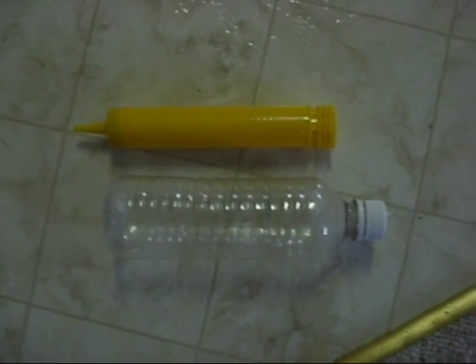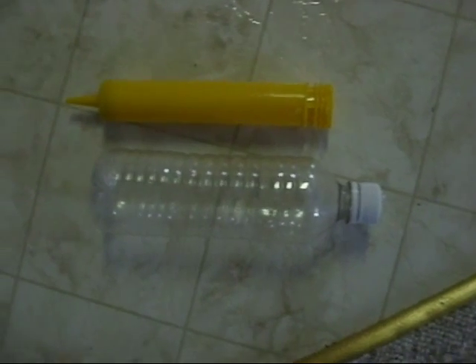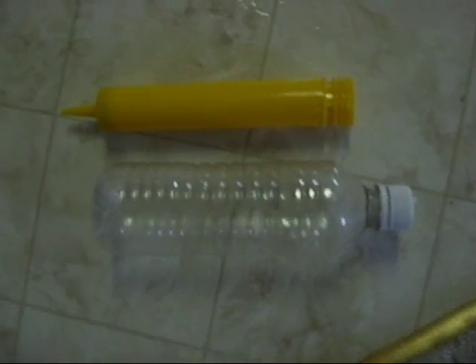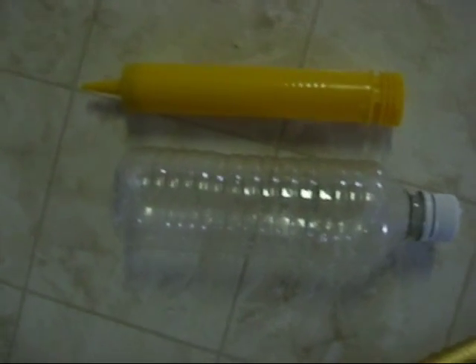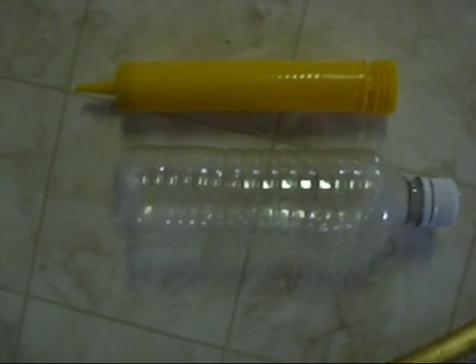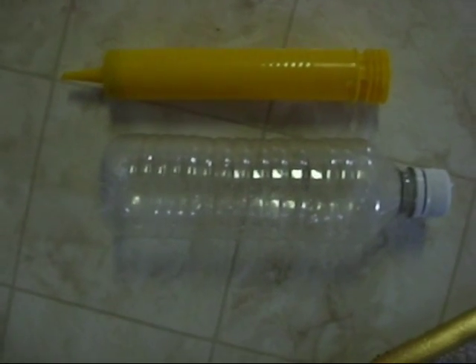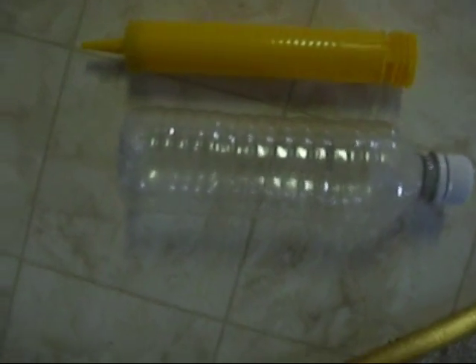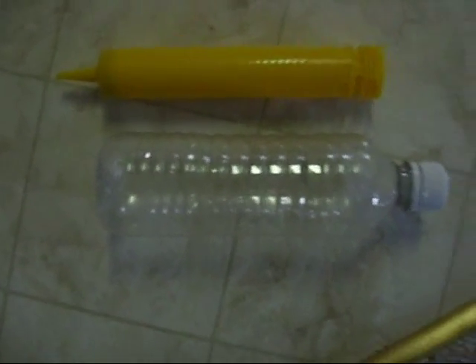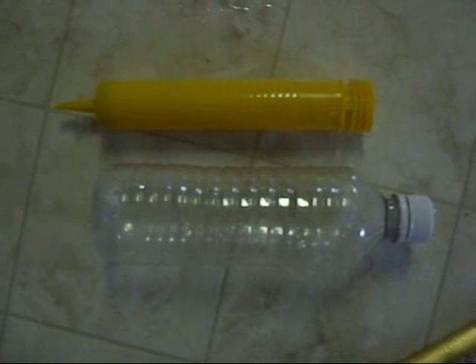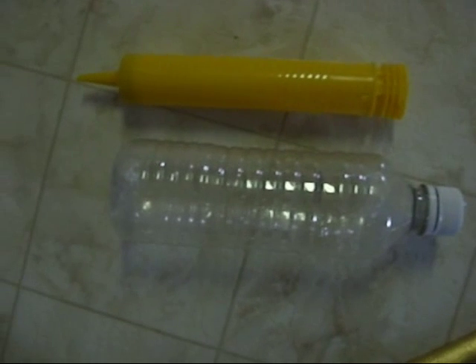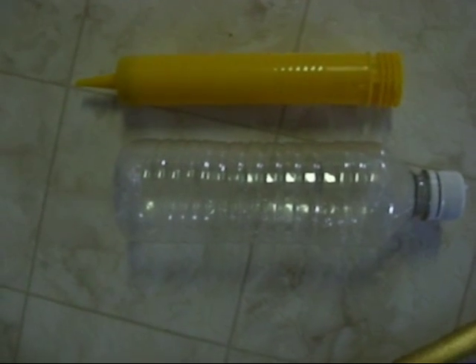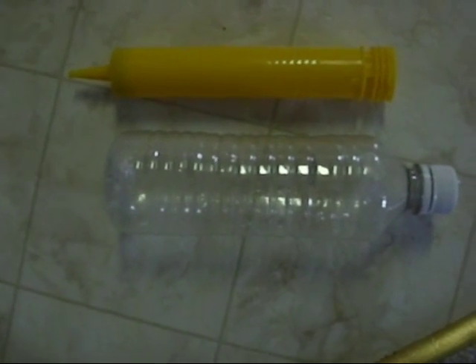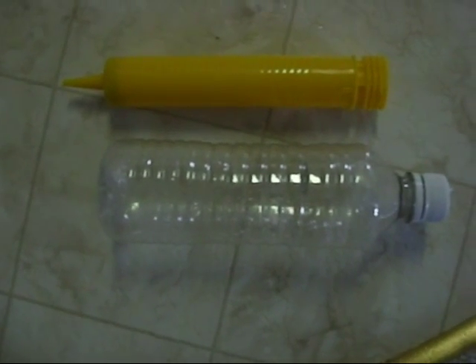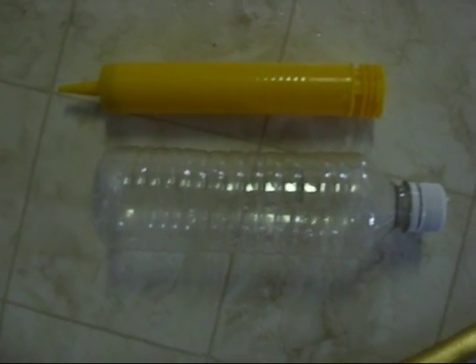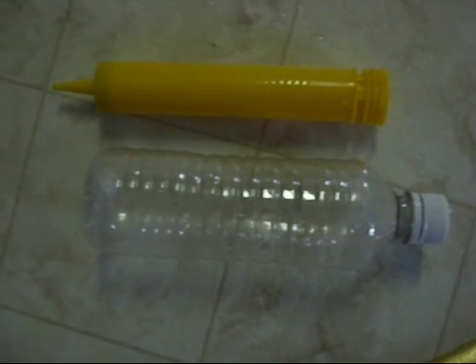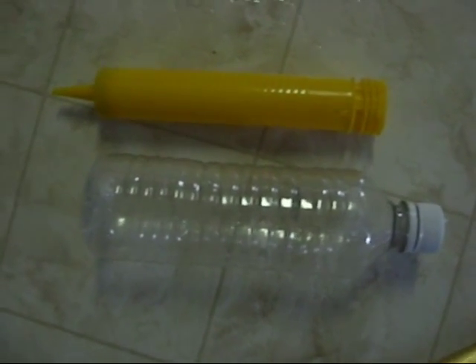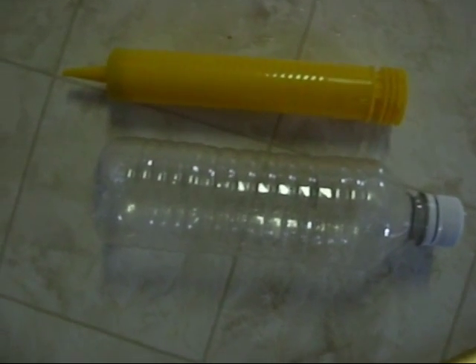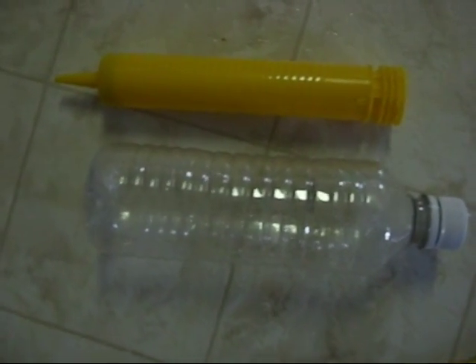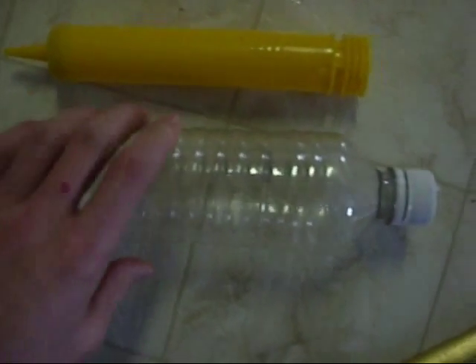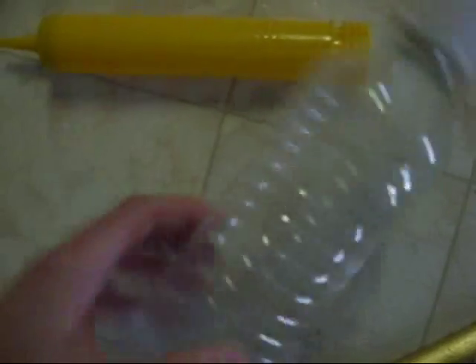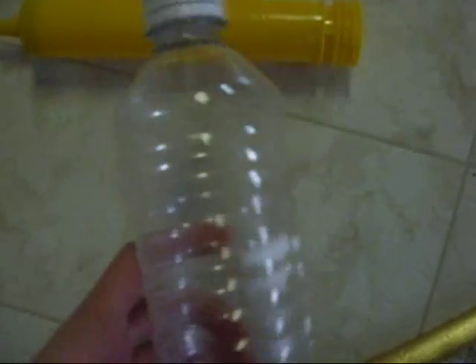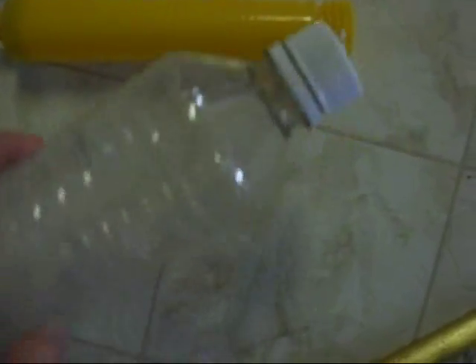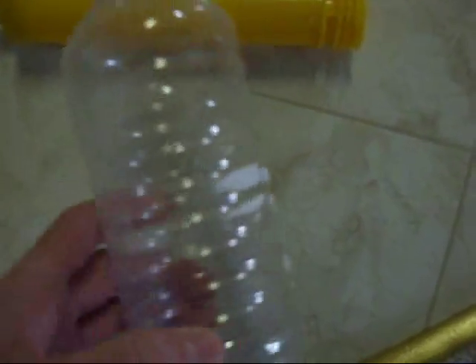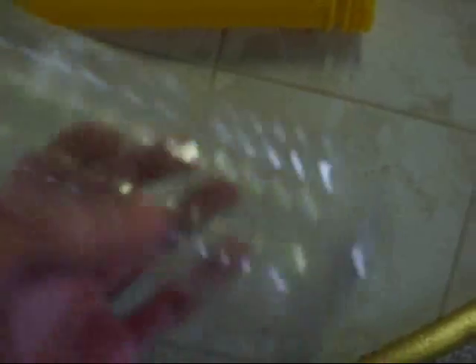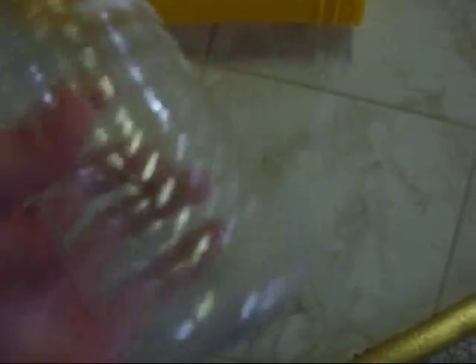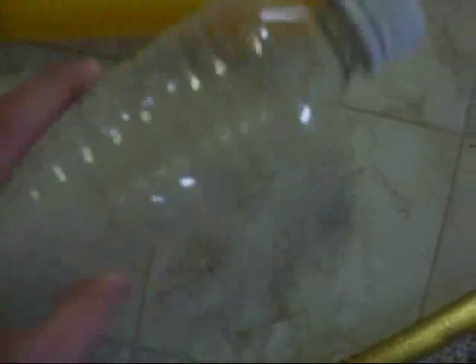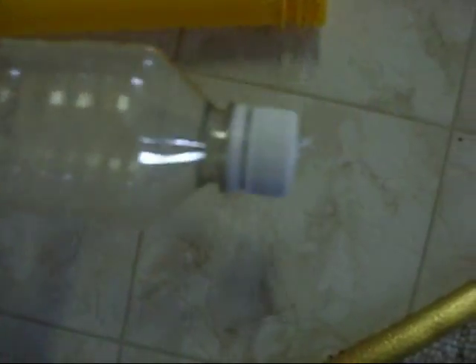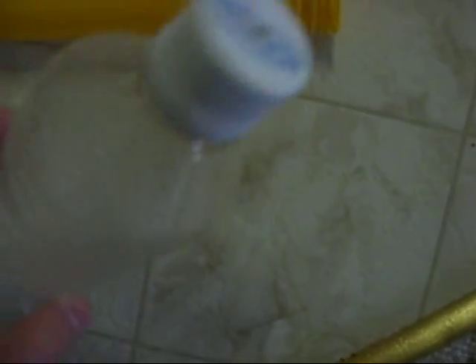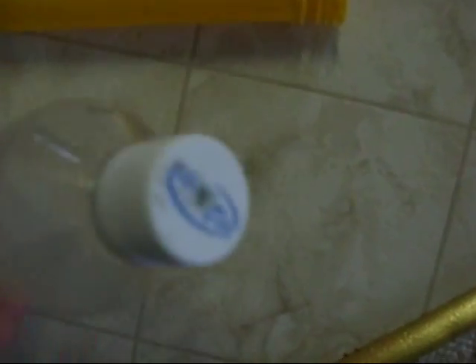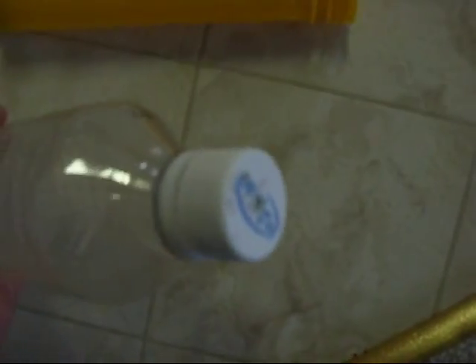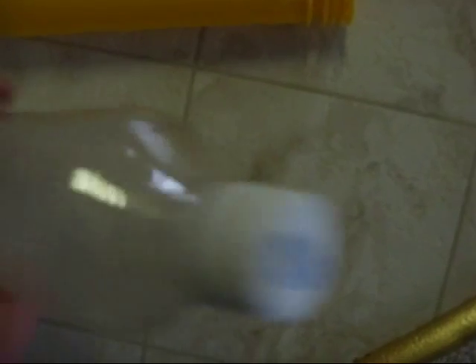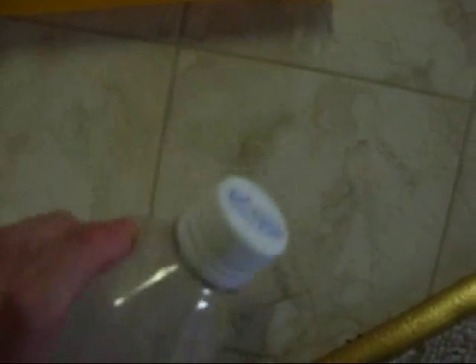Hello YouTube, excuse my voice today because I'm a little bit sick. What we have here is basically a rocket that I've made using just an old water bottle, and I've cut a